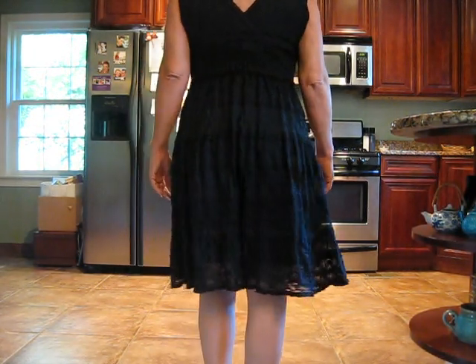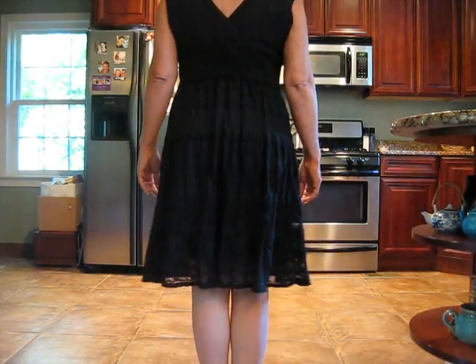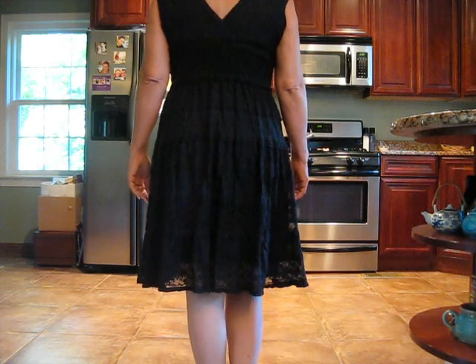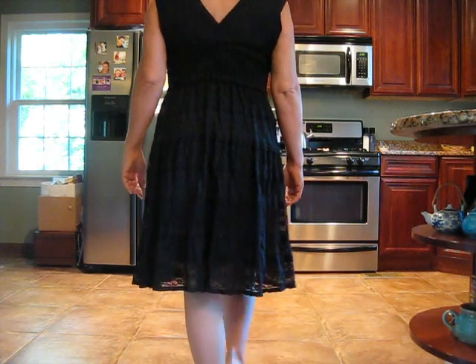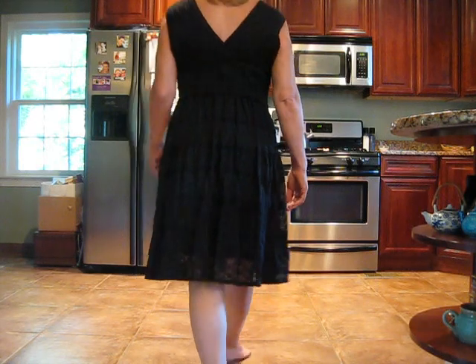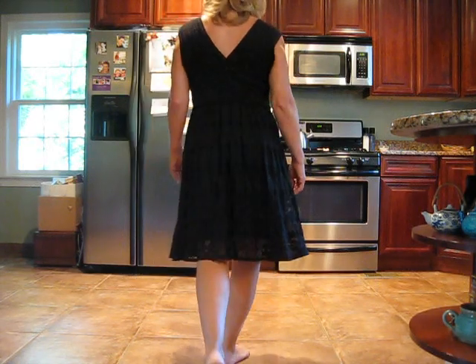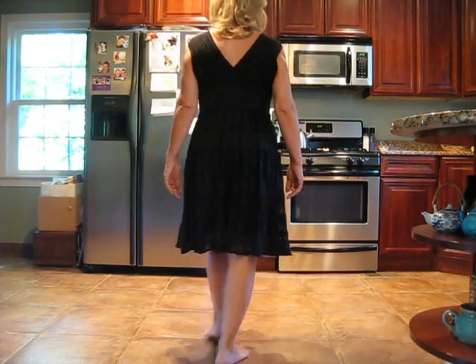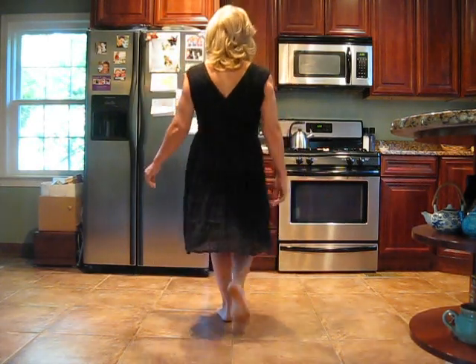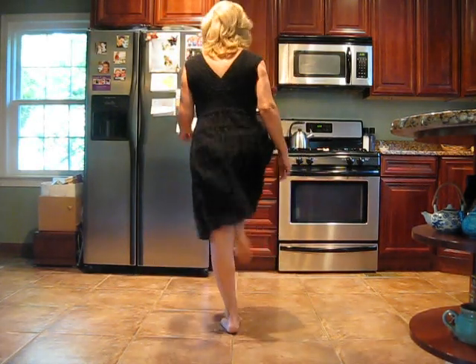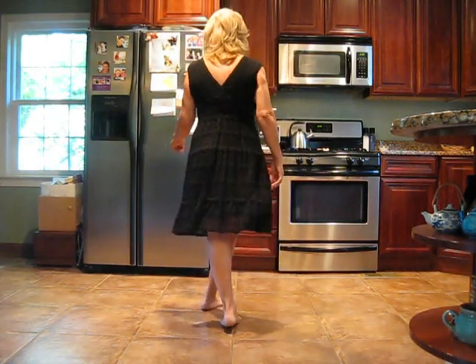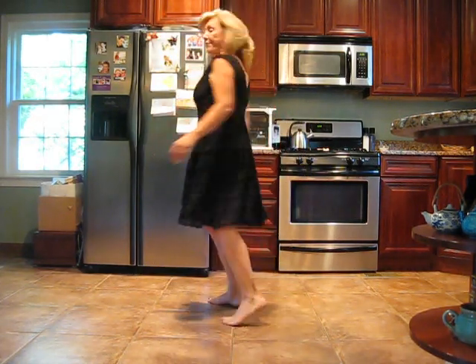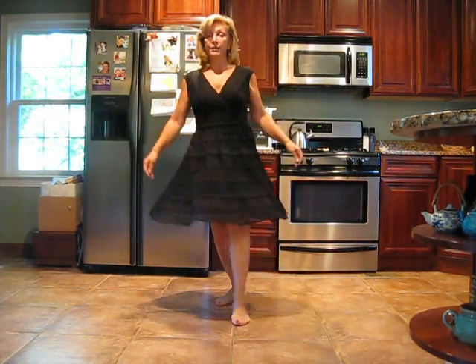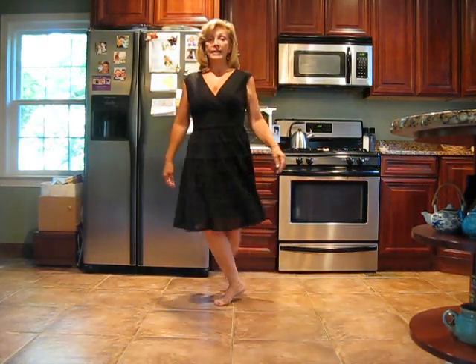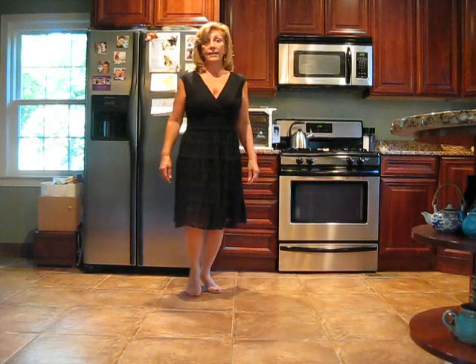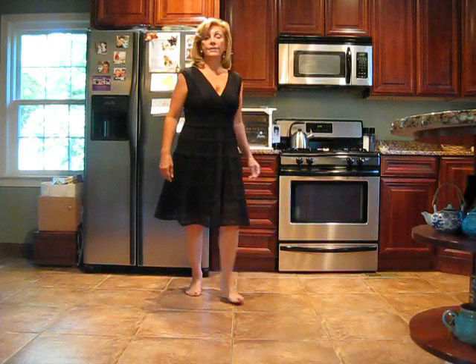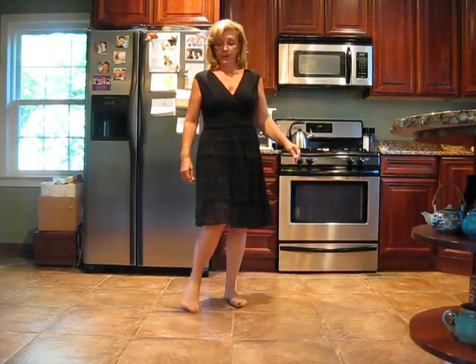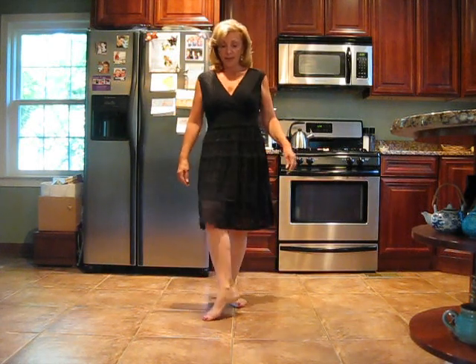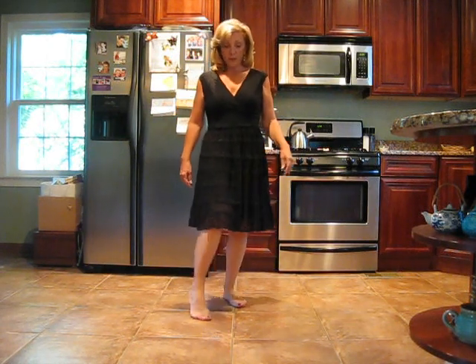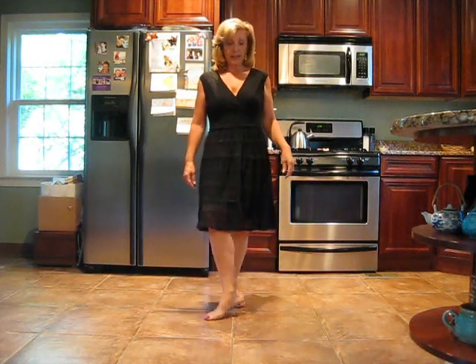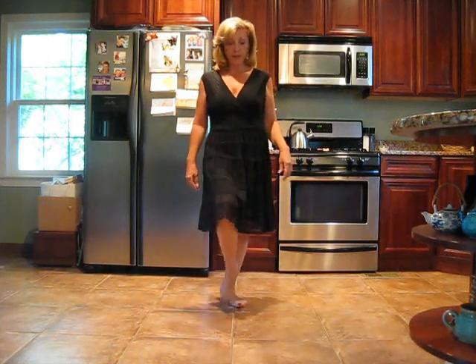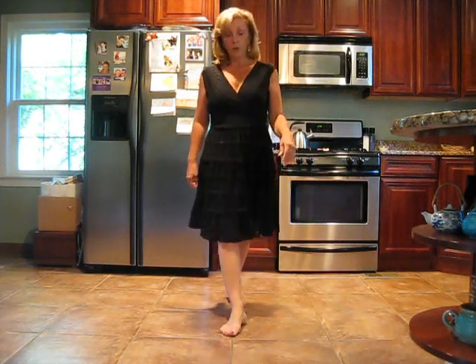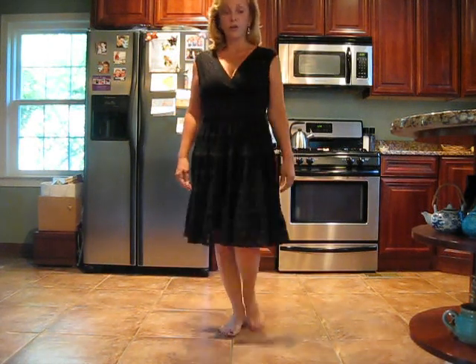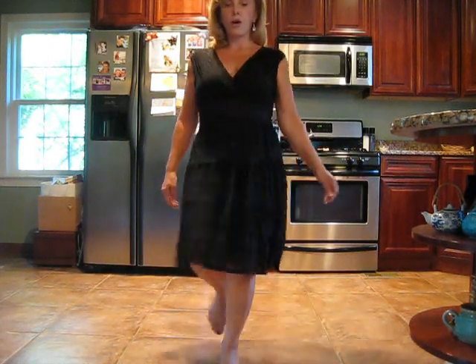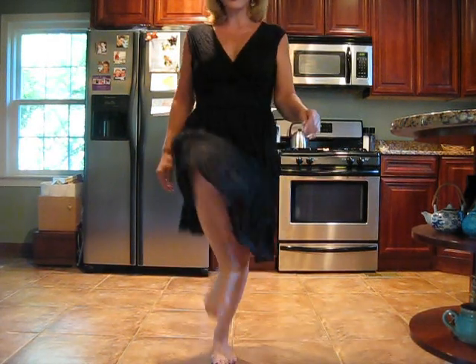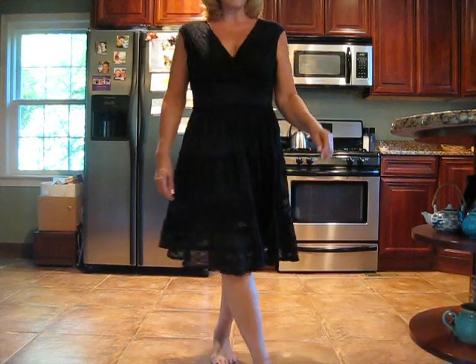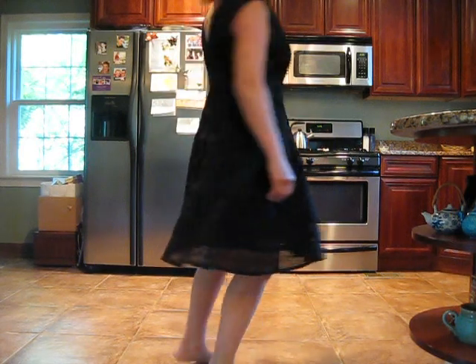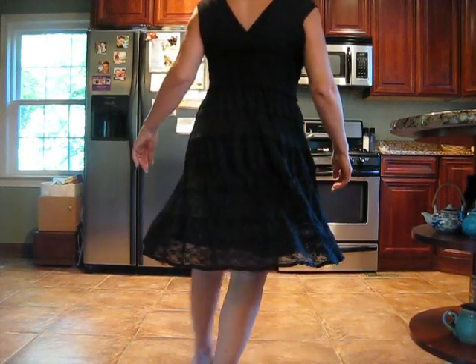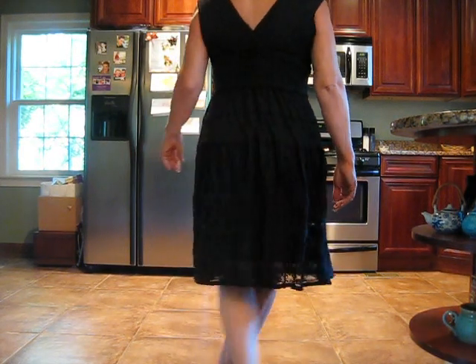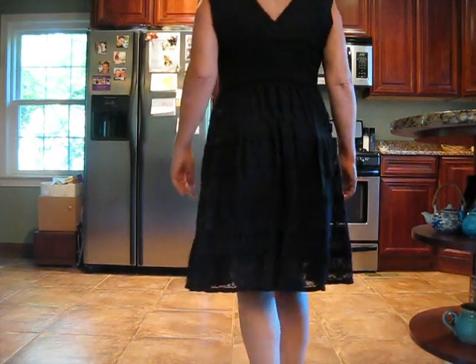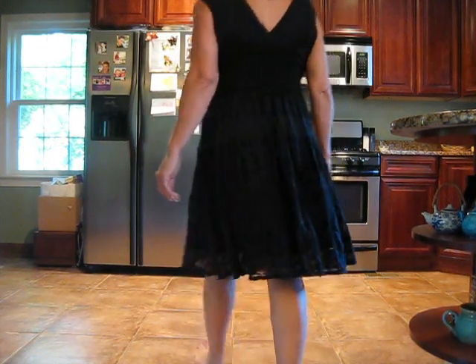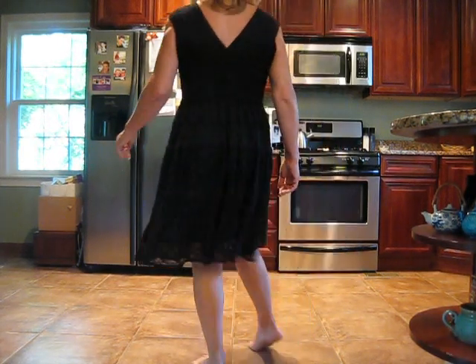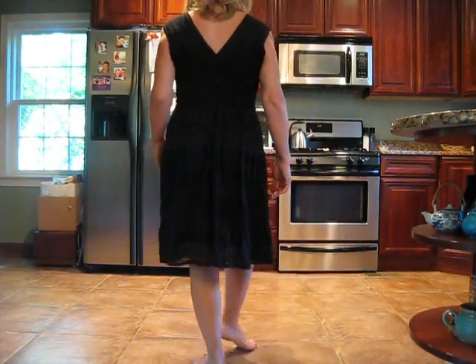It starts off as walk, walk, hitch, step, half turn, sailor step, swivel heel, walk, walk, hitch, step, half turn, sailor step, swivel heel.